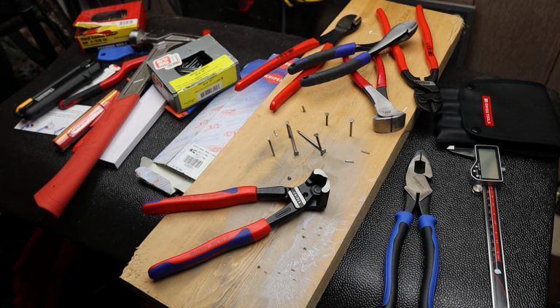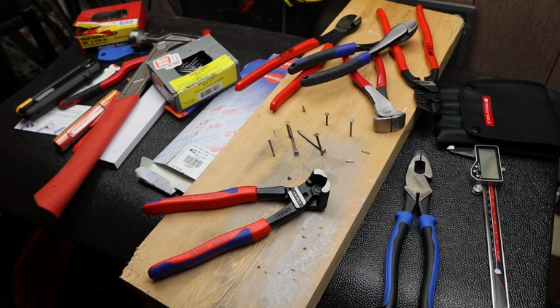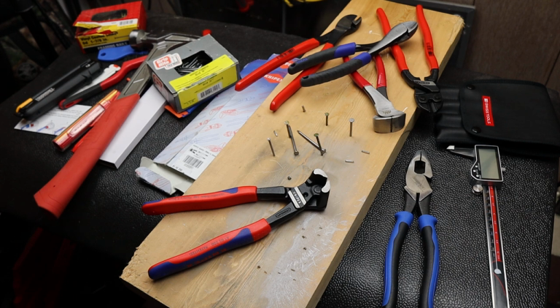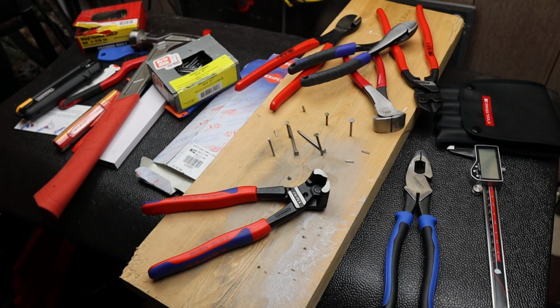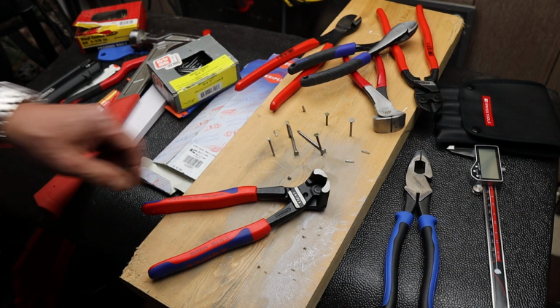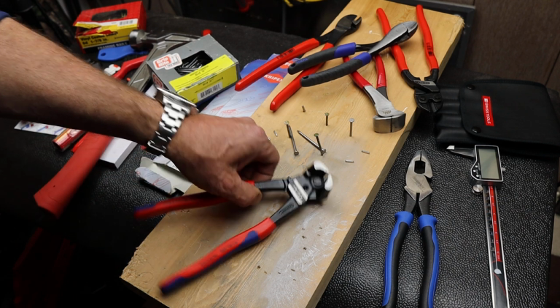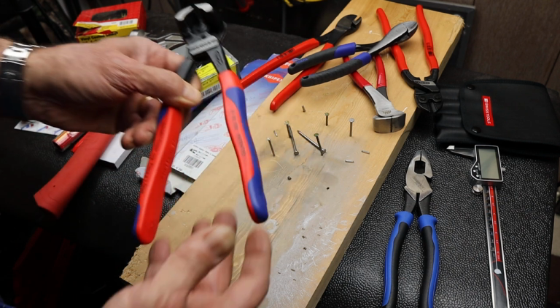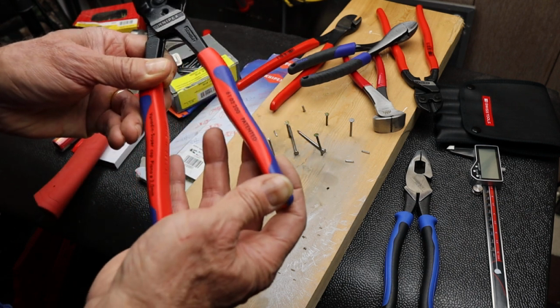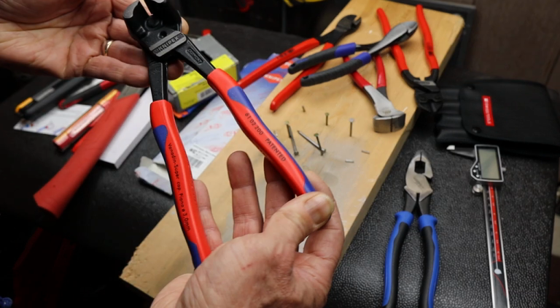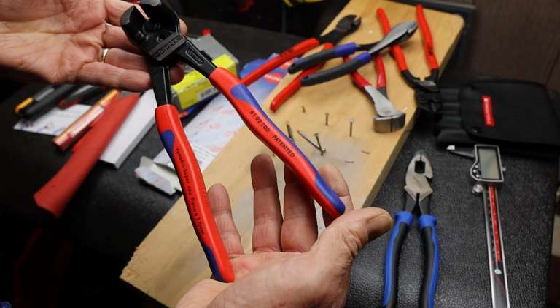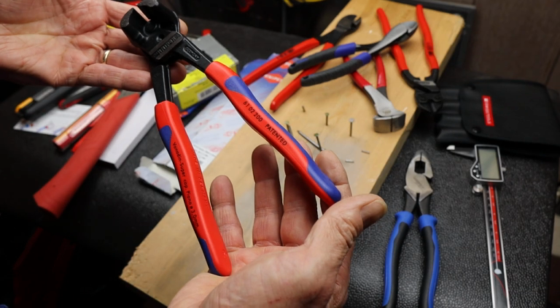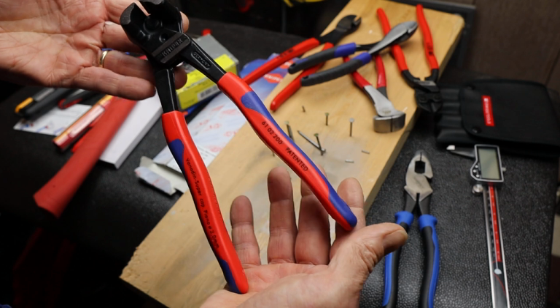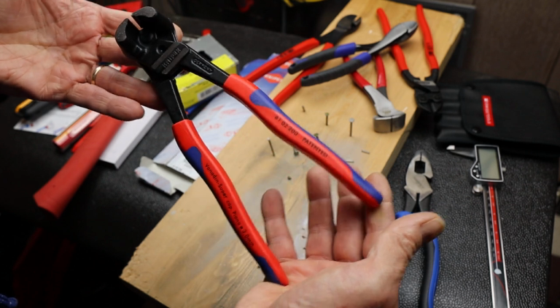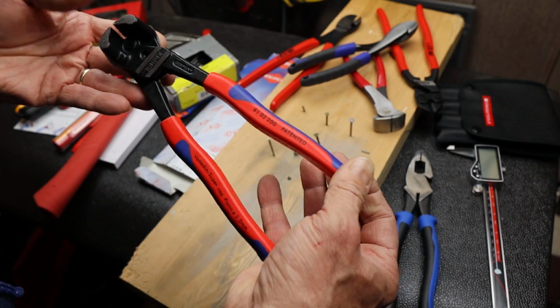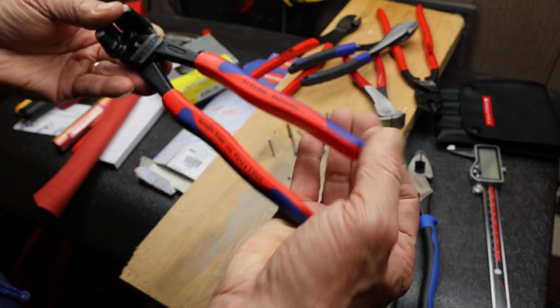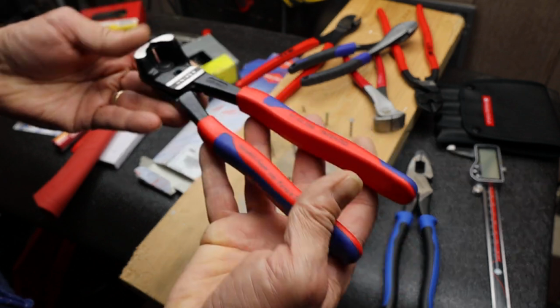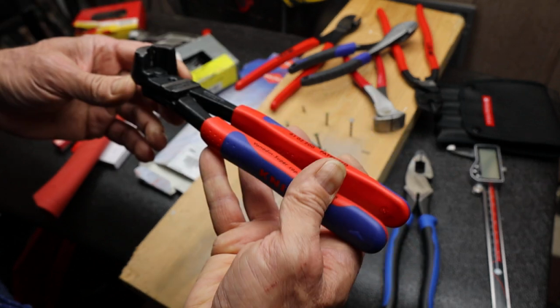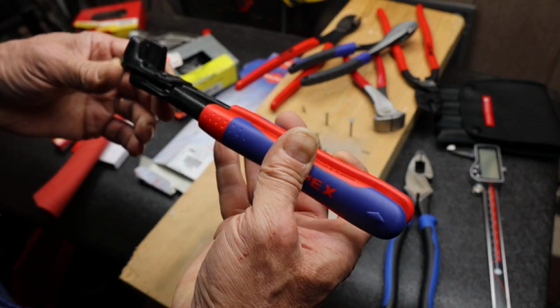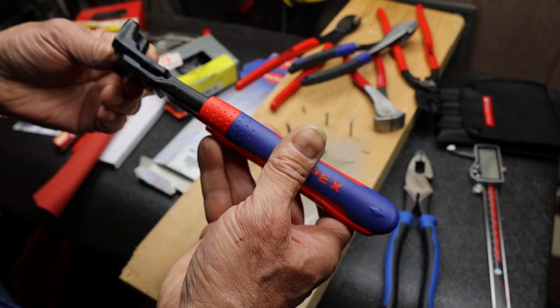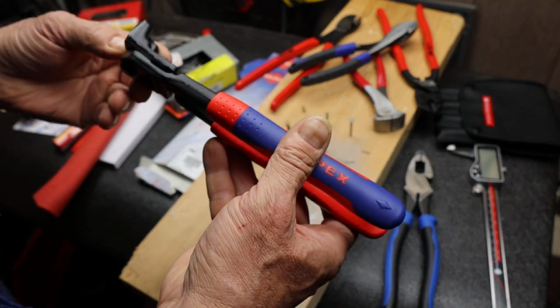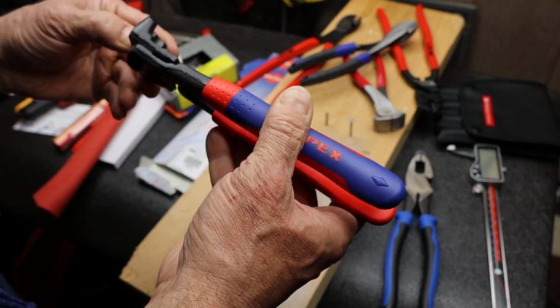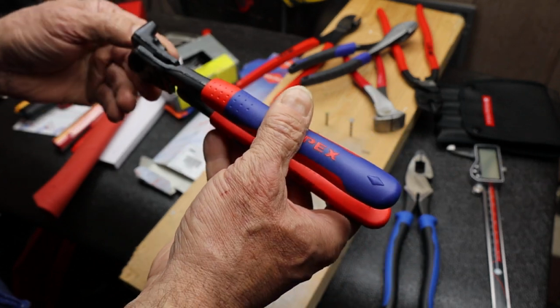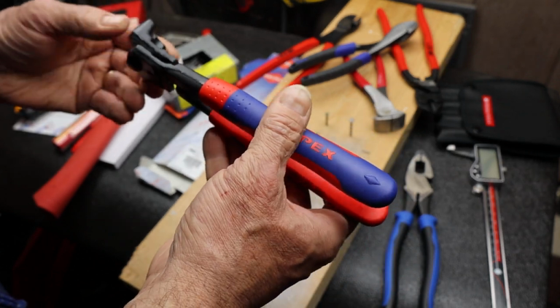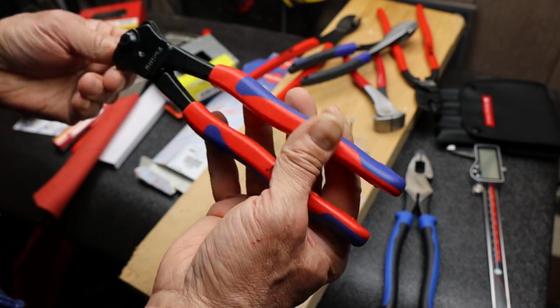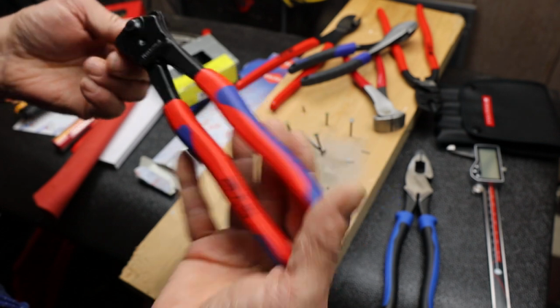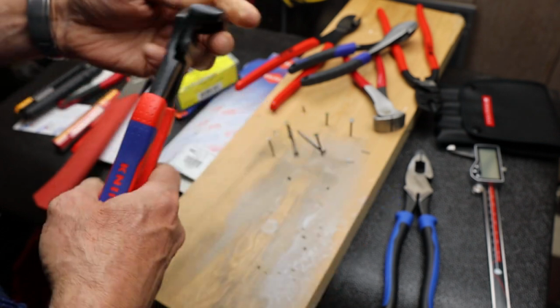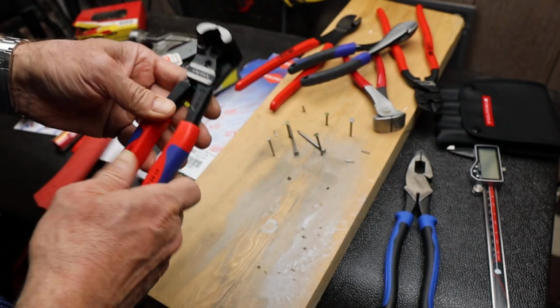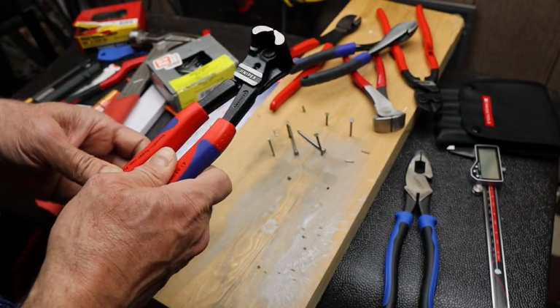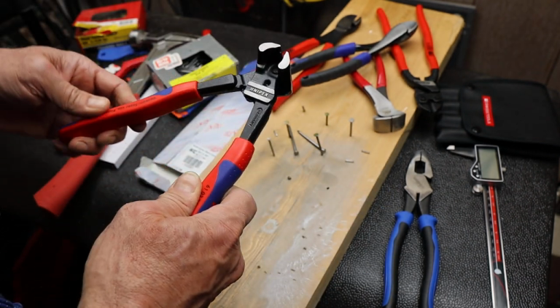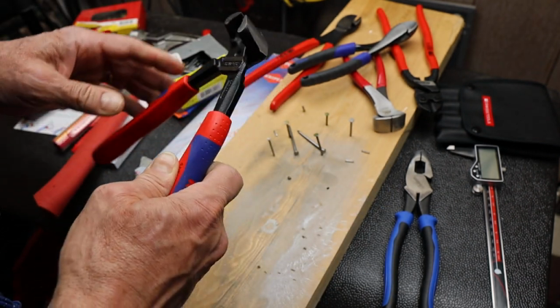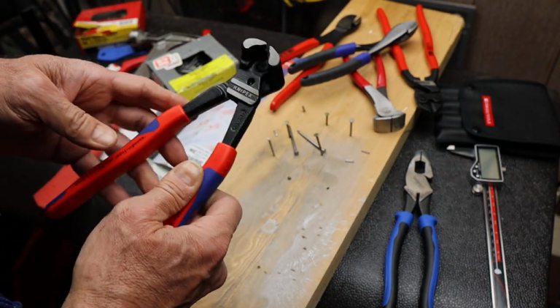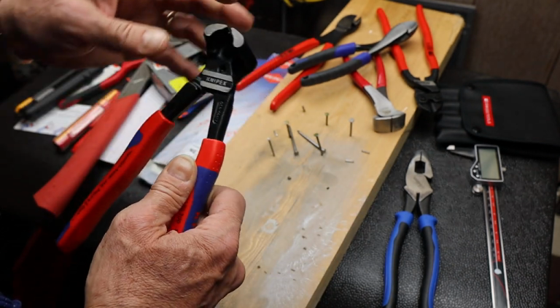Howdy folks, Doc here with Last Best Tool and this is the KNIPEX 6102-200. This is a high leverage bolt end cutting nipper and it's got a couple of unique features I want to point out.